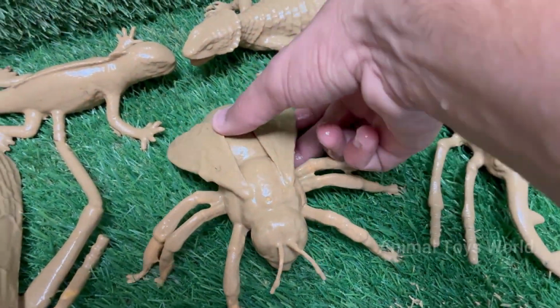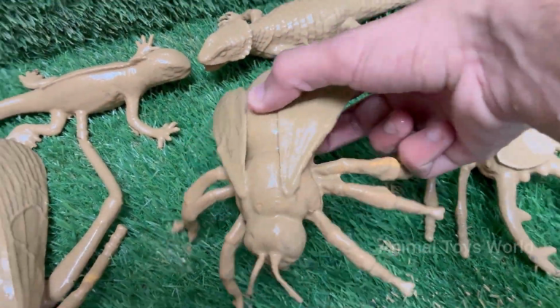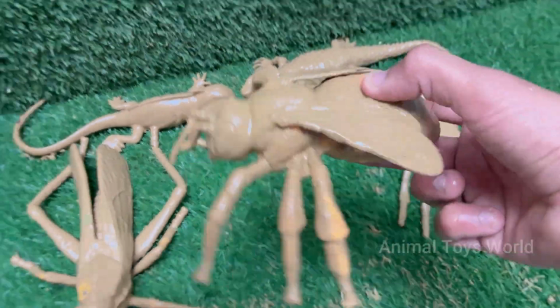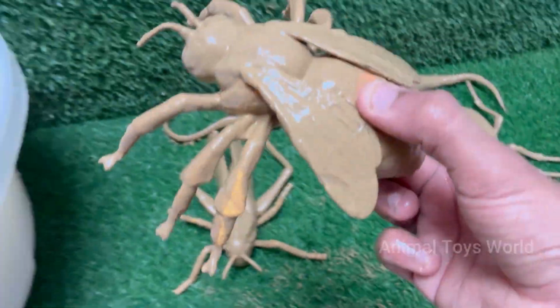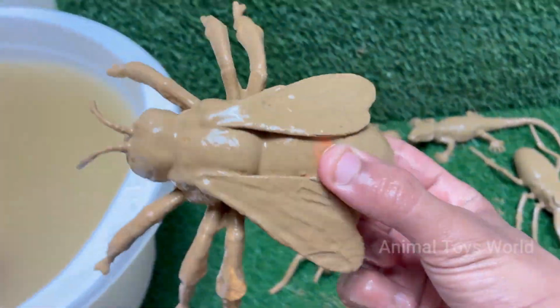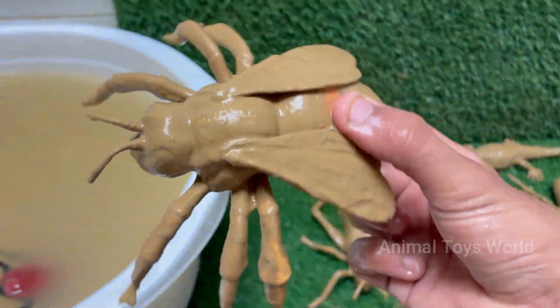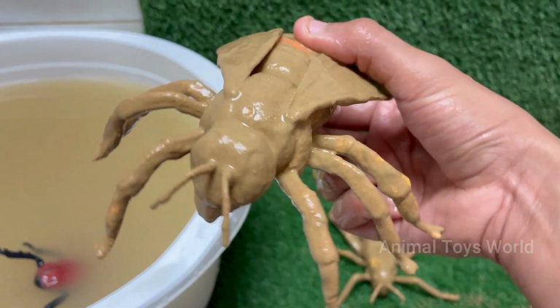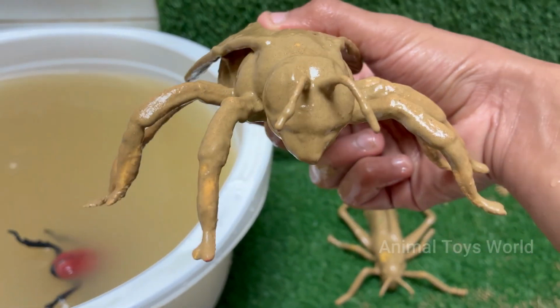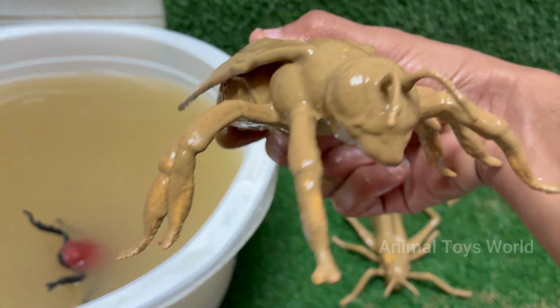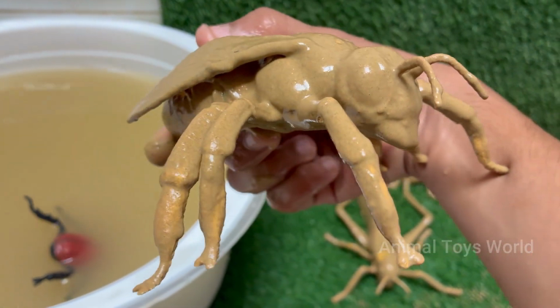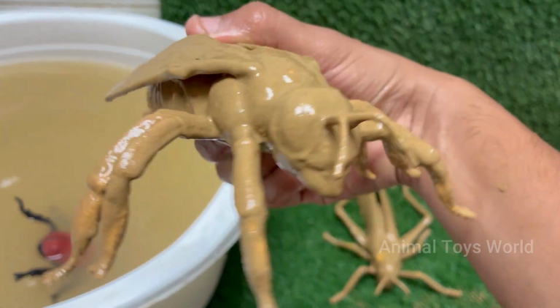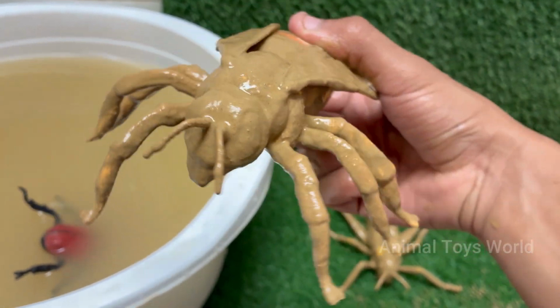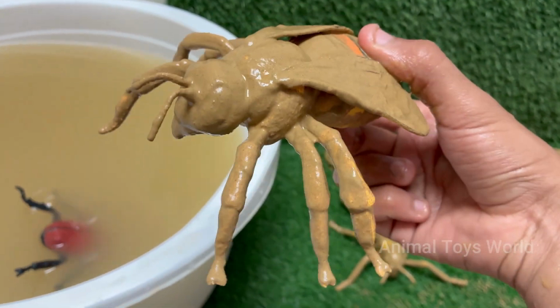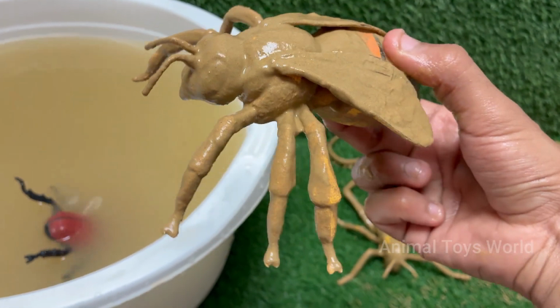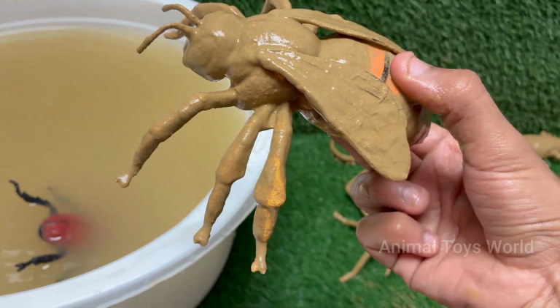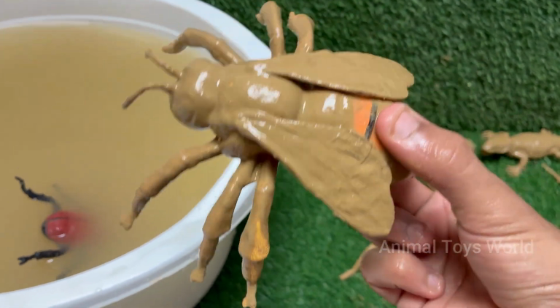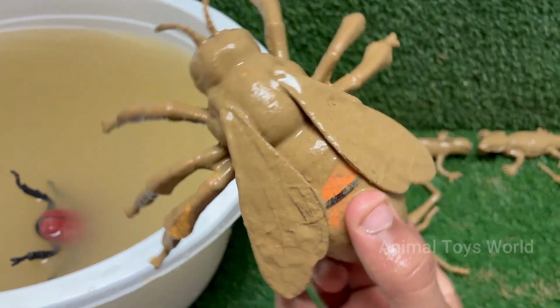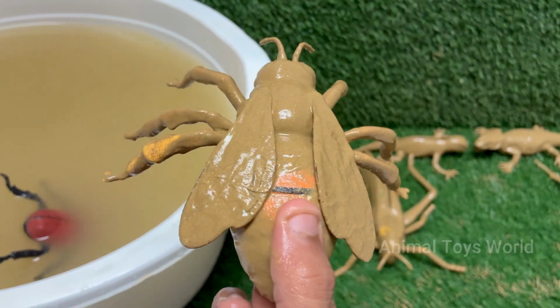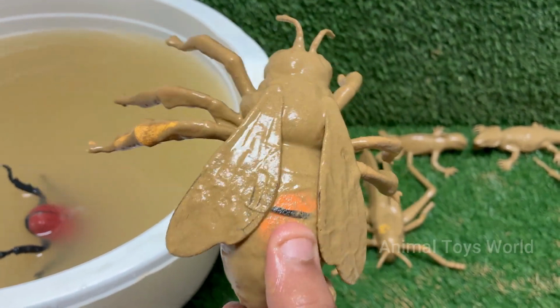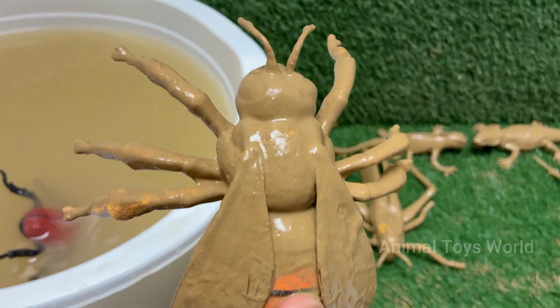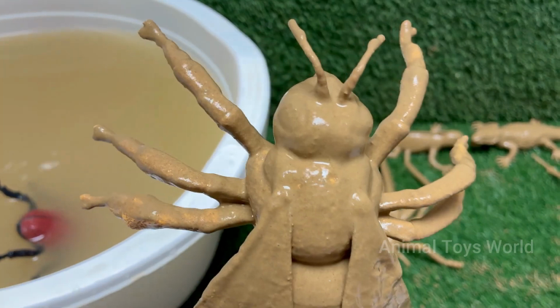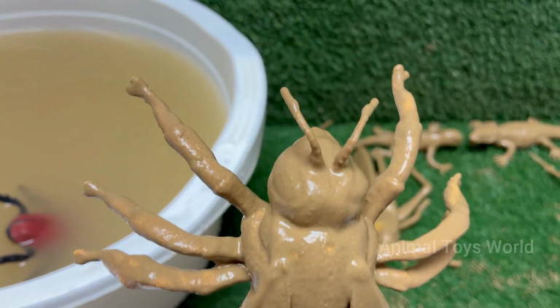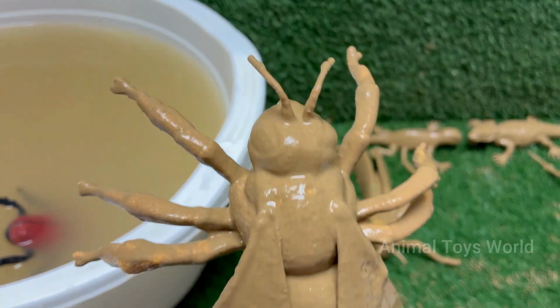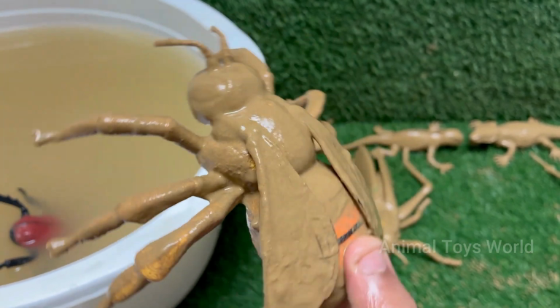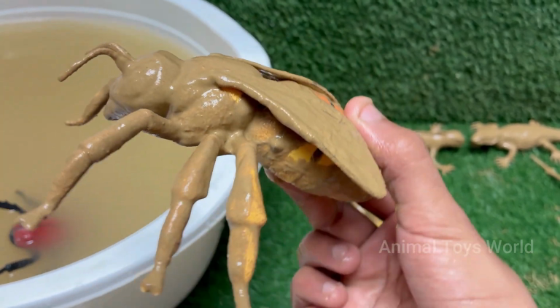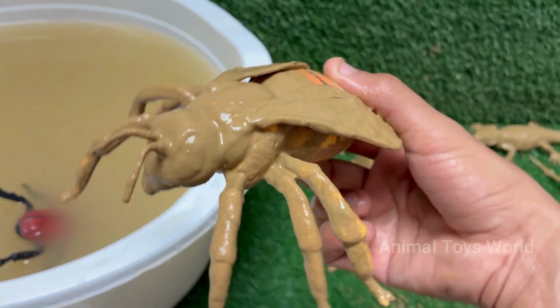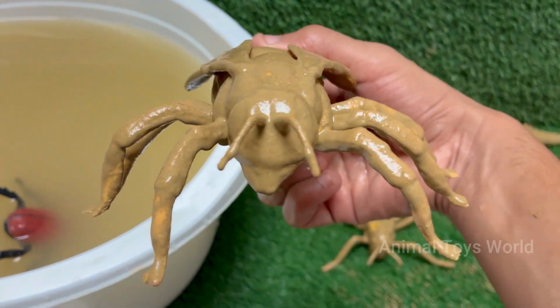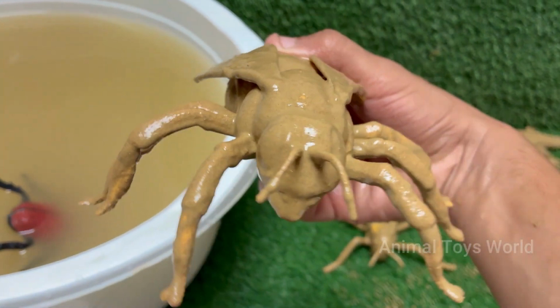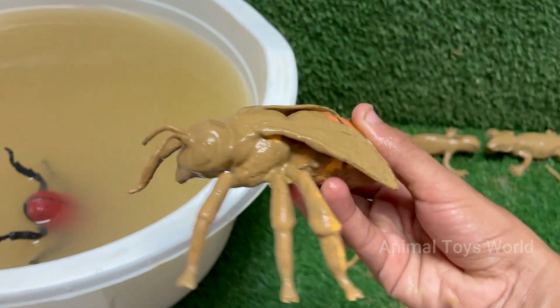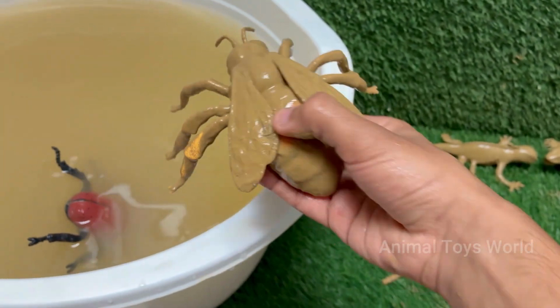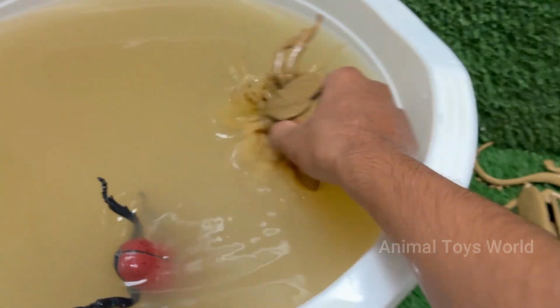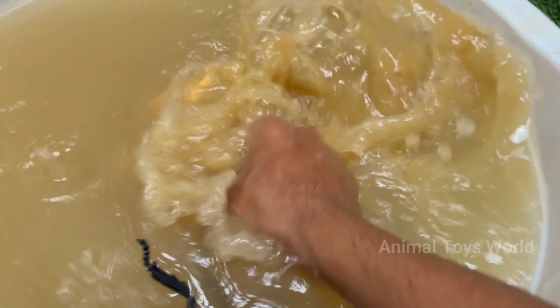Honeybees live in colonies with a complex social structure including a queen, worker bees, and drones. Honeybees perform a dance to communicate the location of flowers, water, or new nest sites.